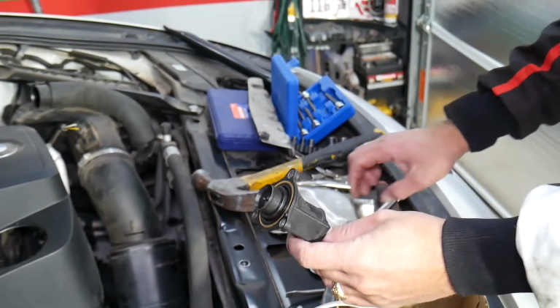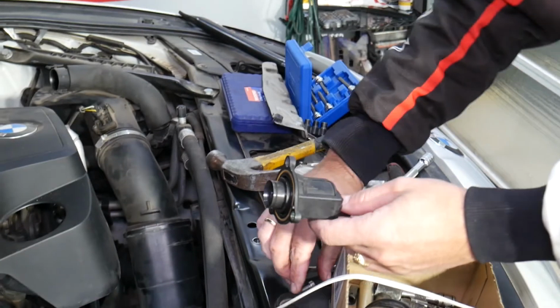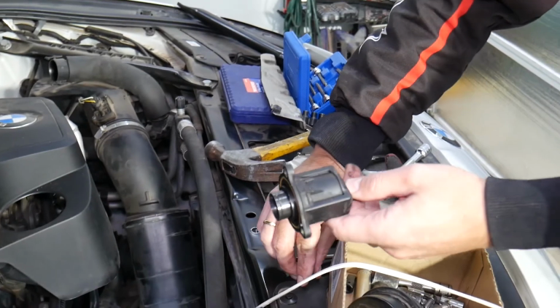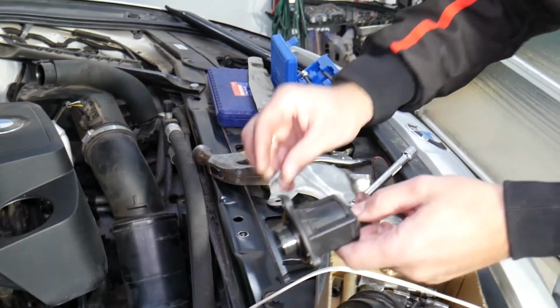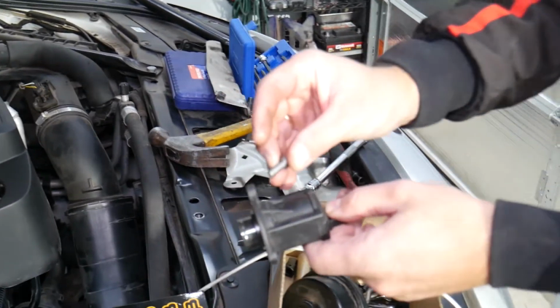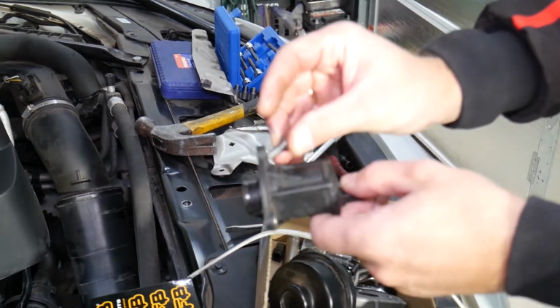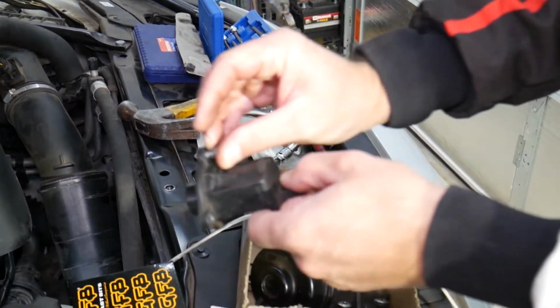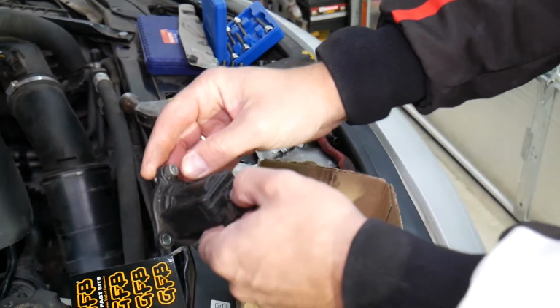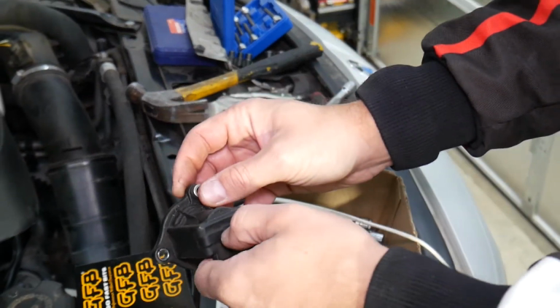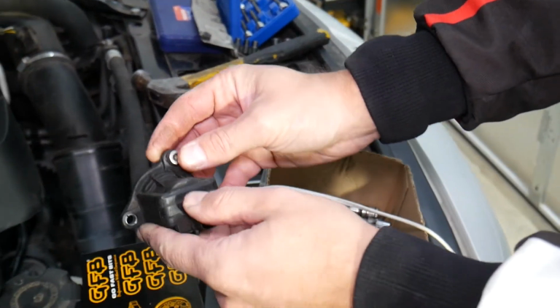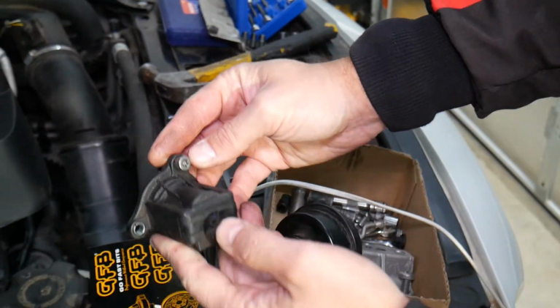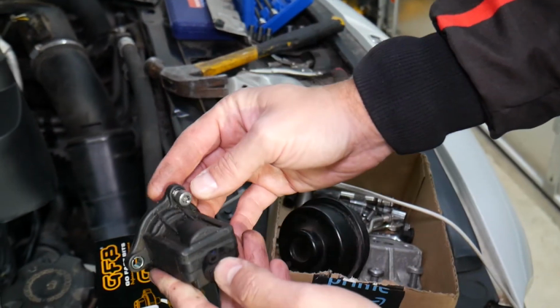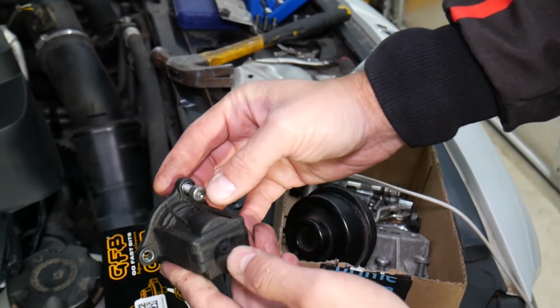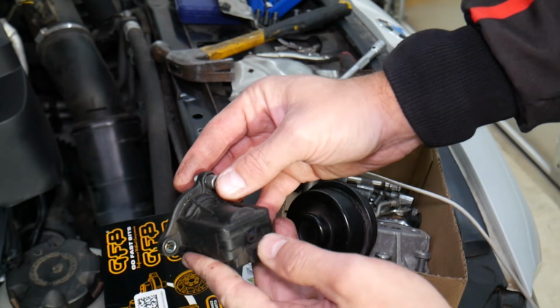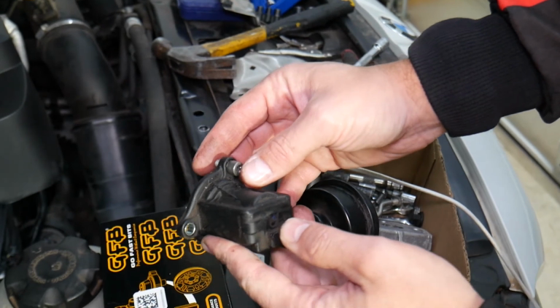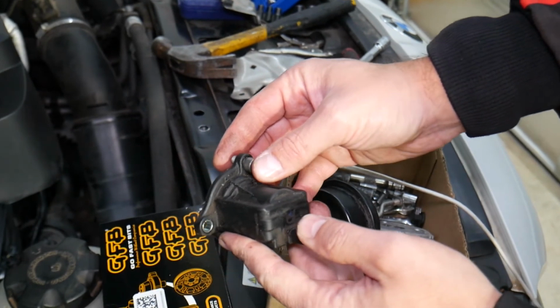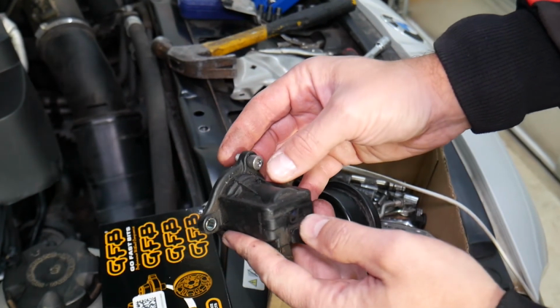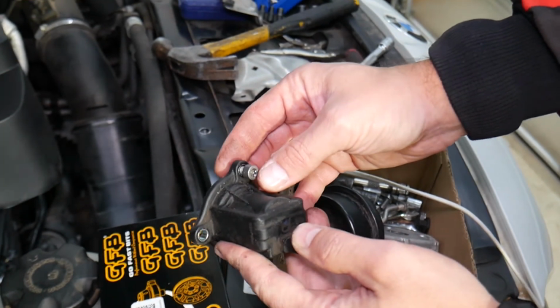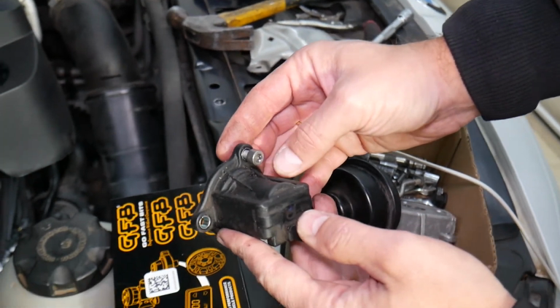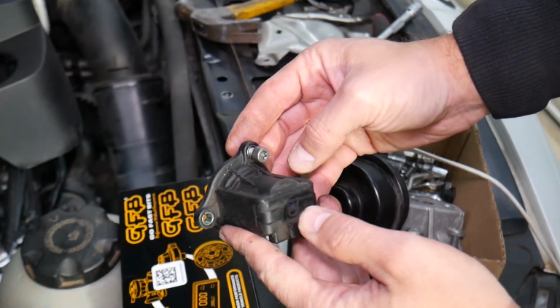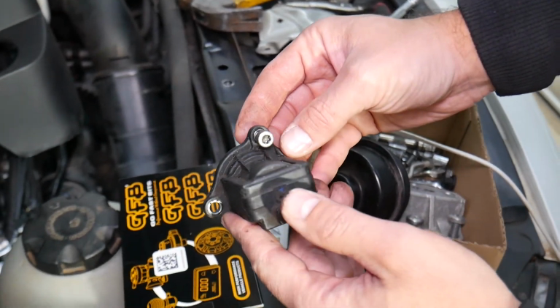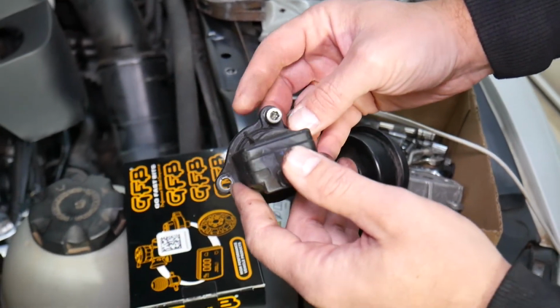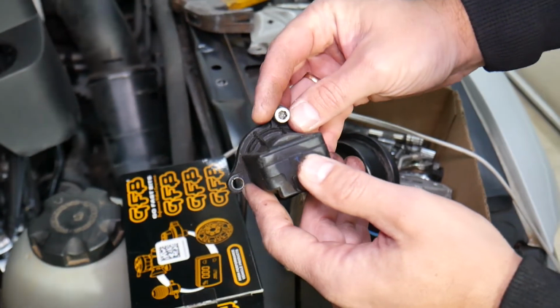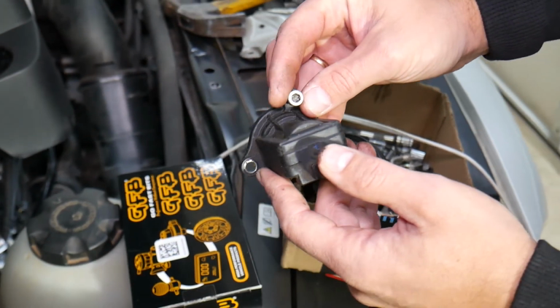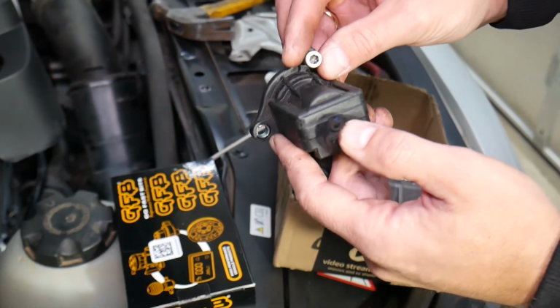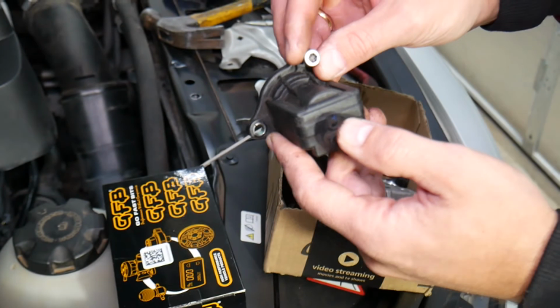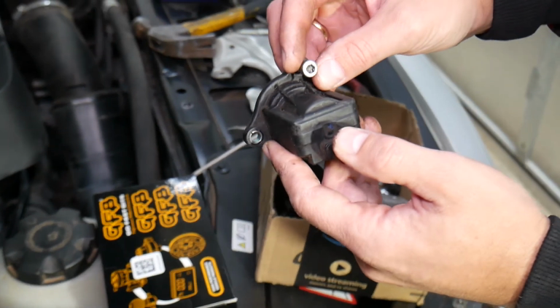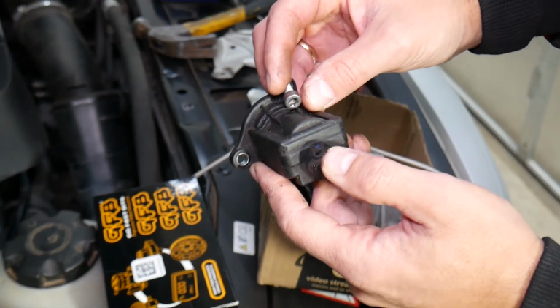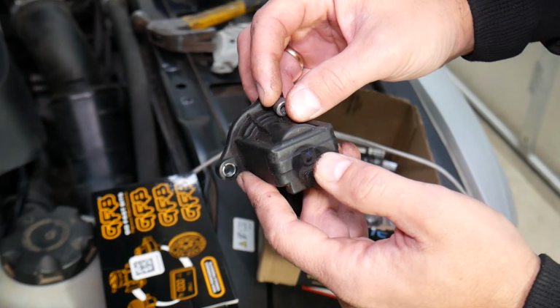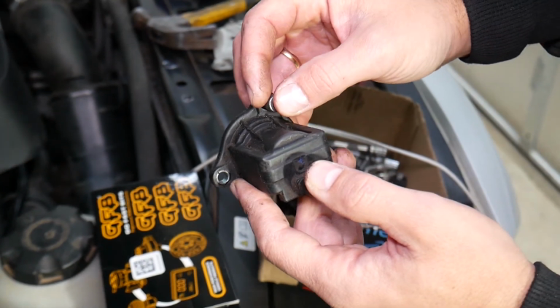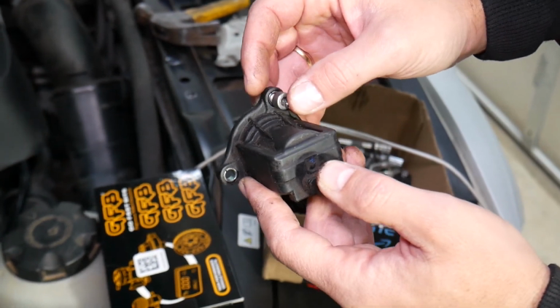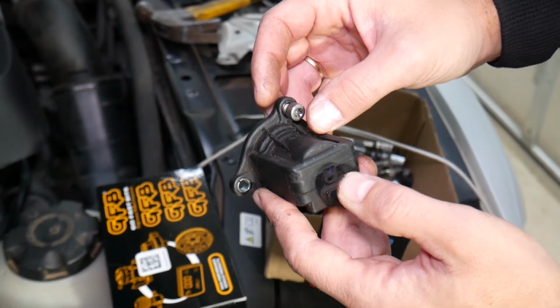I thought I dropped it but I didn't — right here is the bolt, we removed it. I didn't strip it even though I went in at an angle like that.